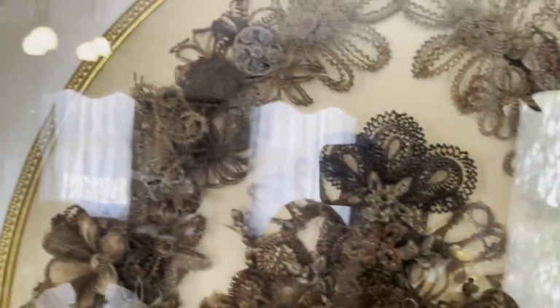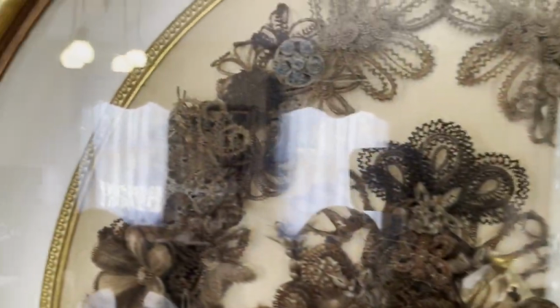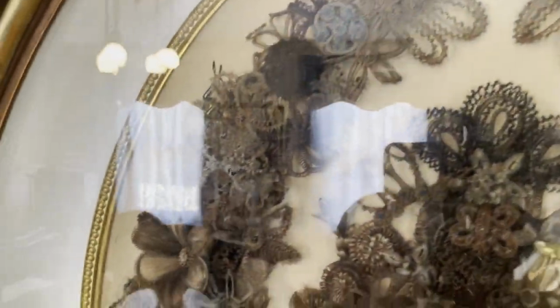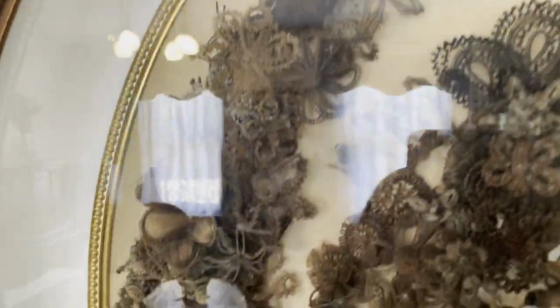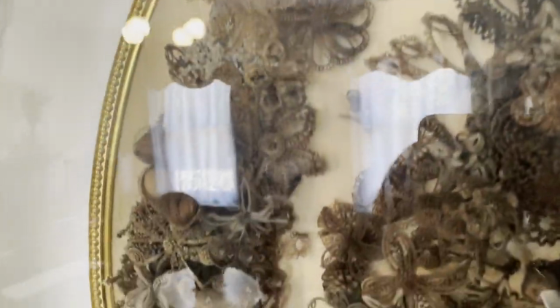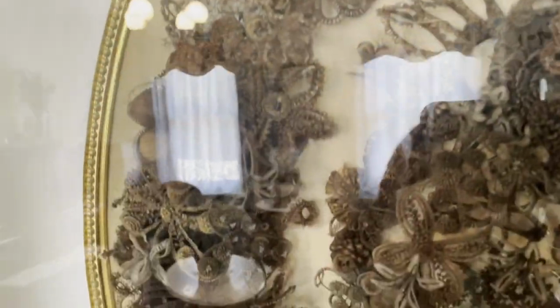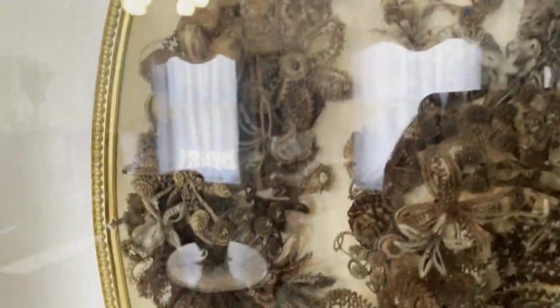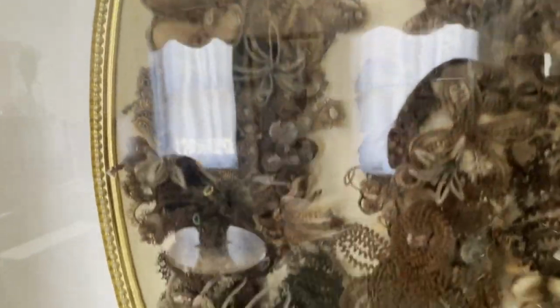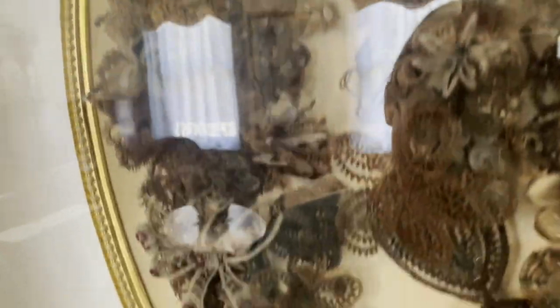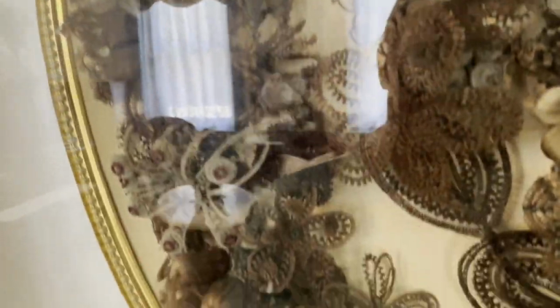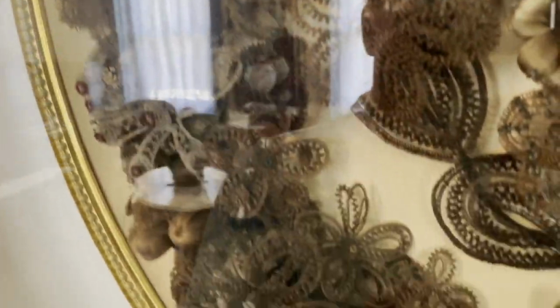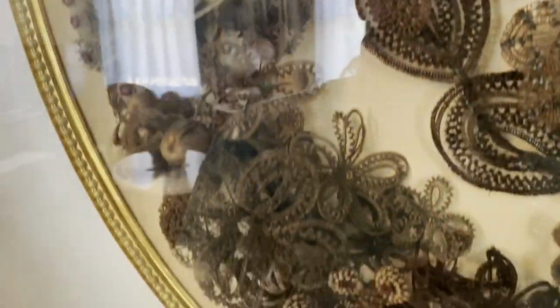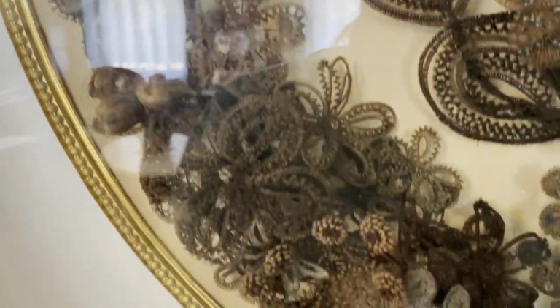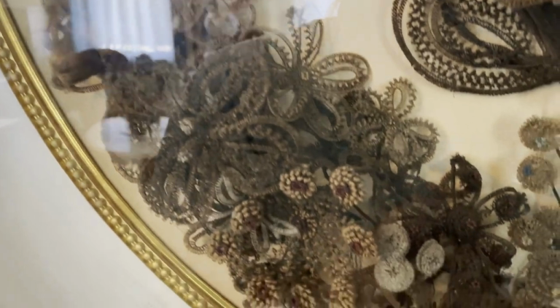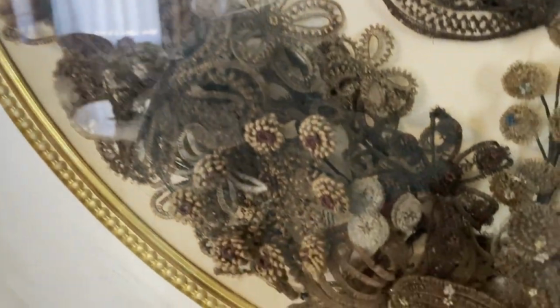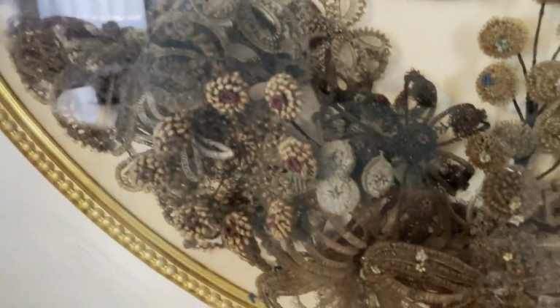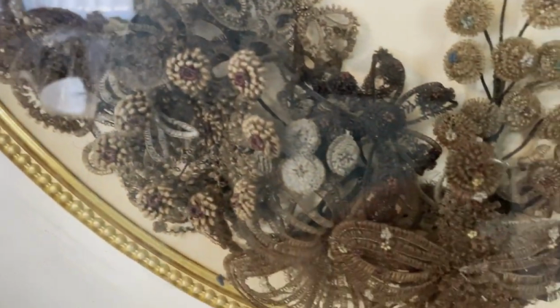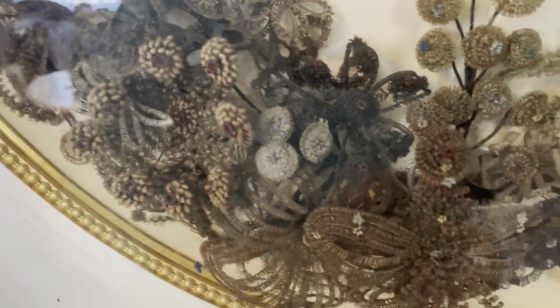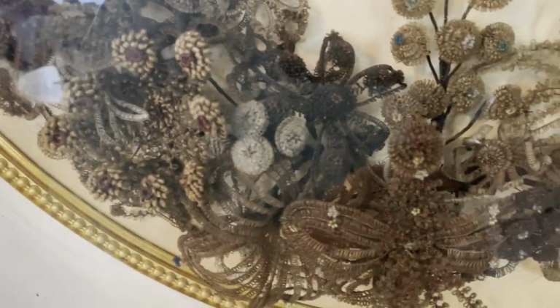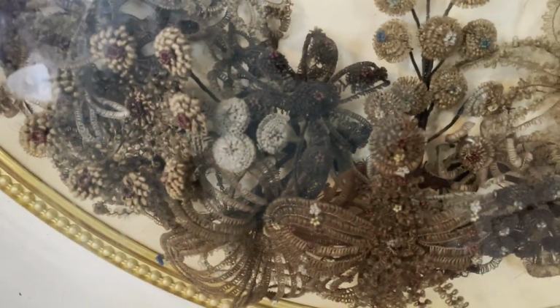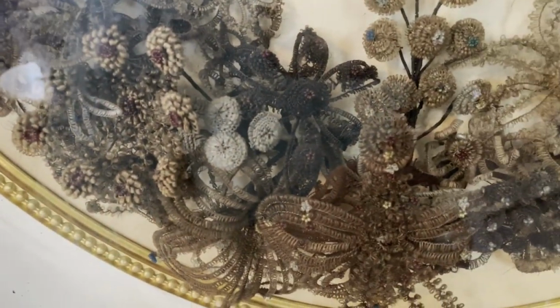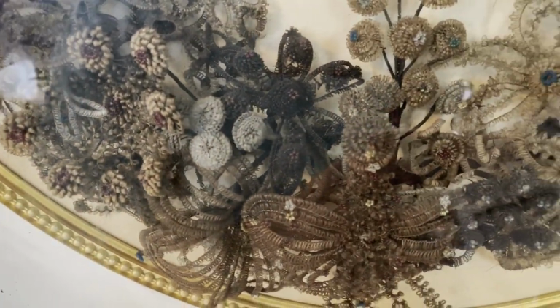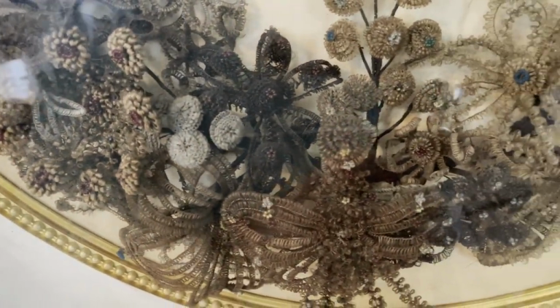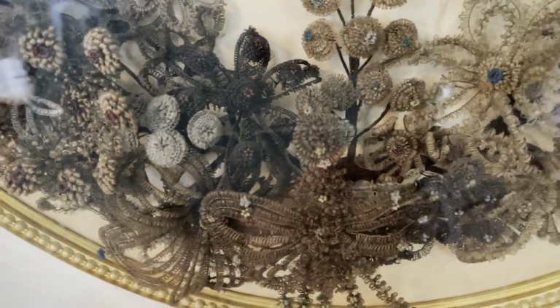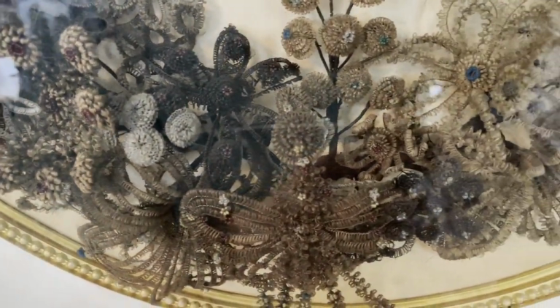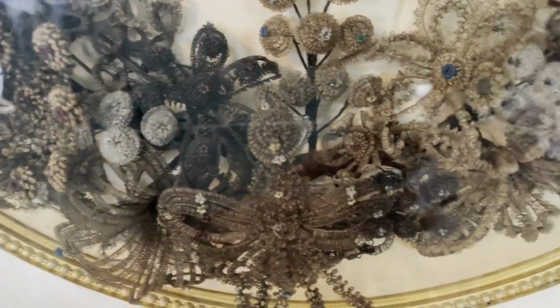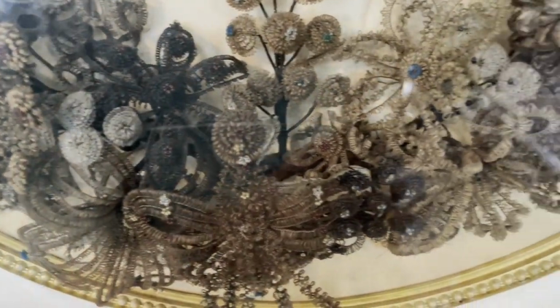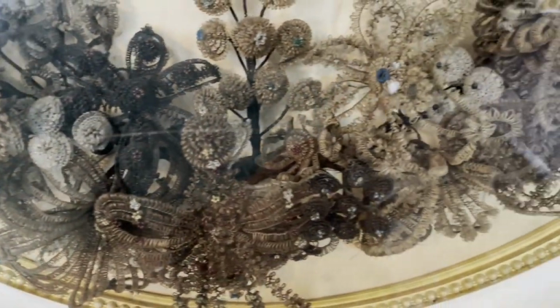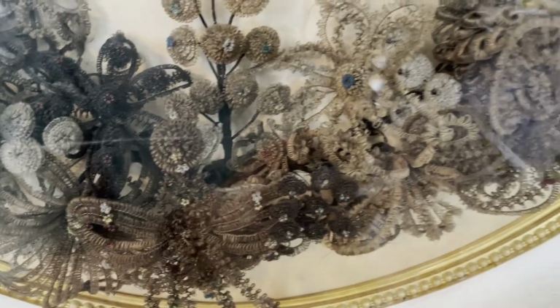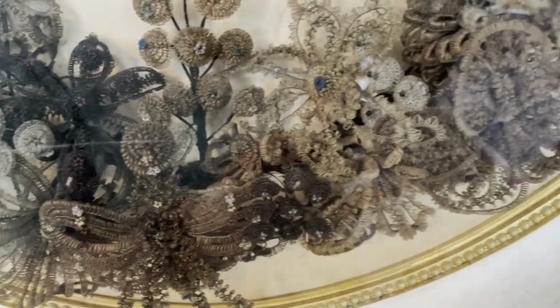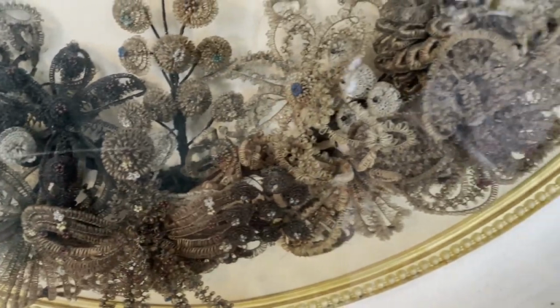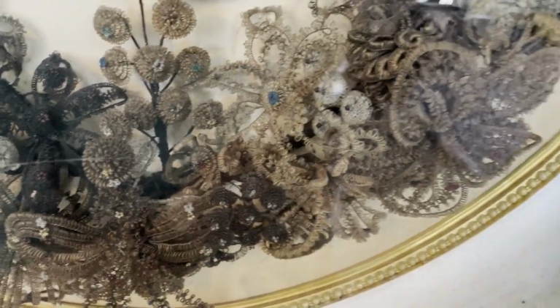It was a little difficult to get a perfect view of this due to the glare on the frame, but I am glad it's being well preserved.